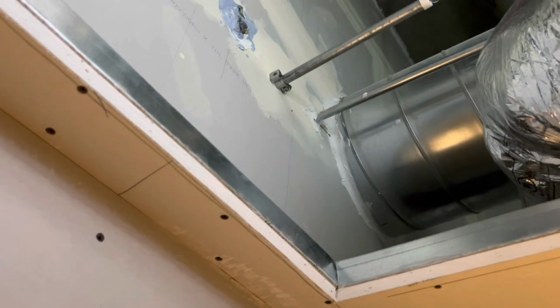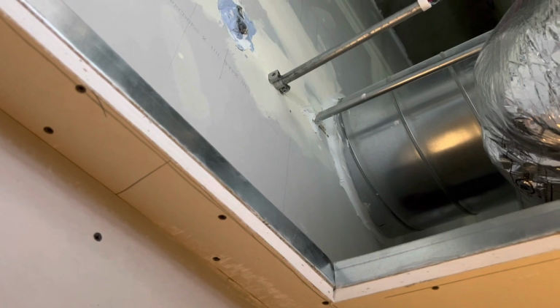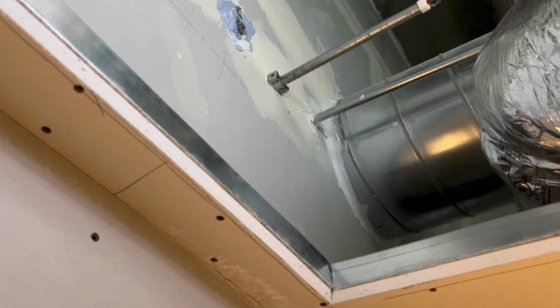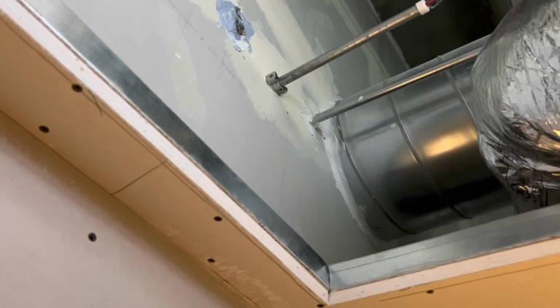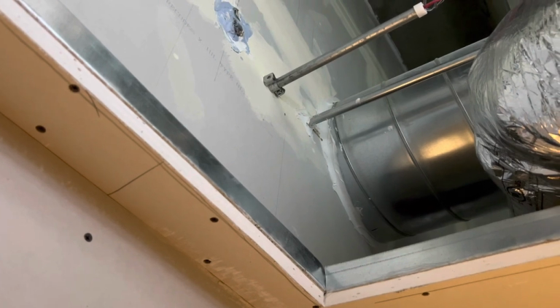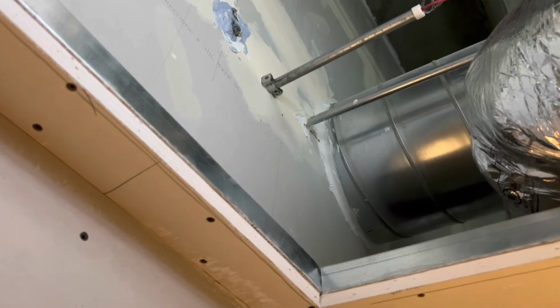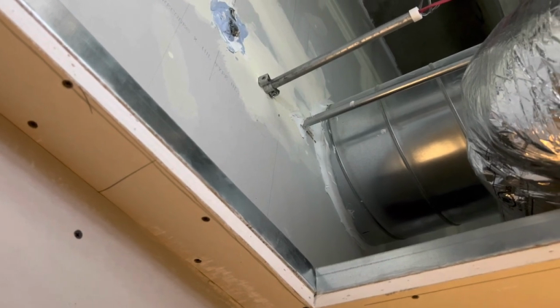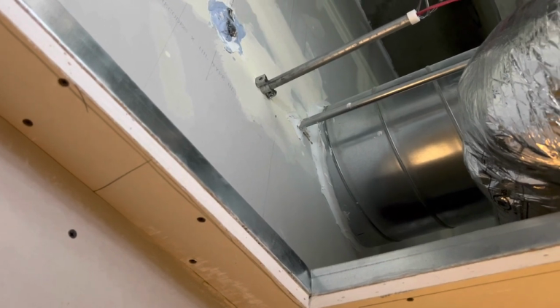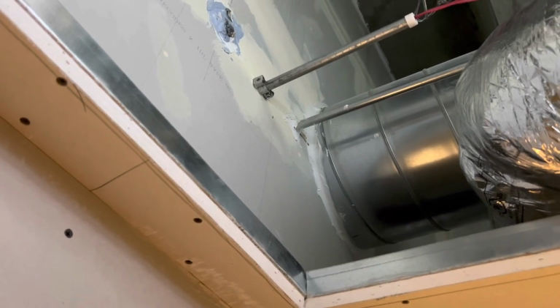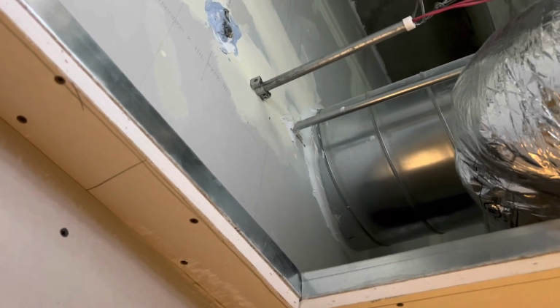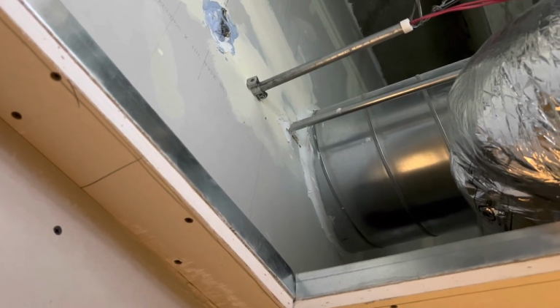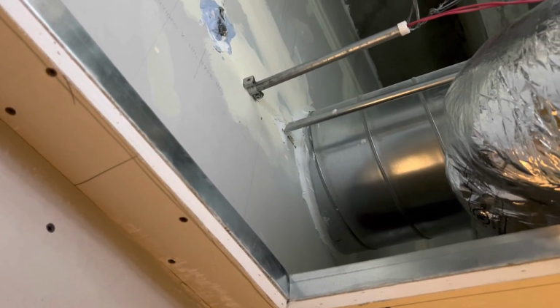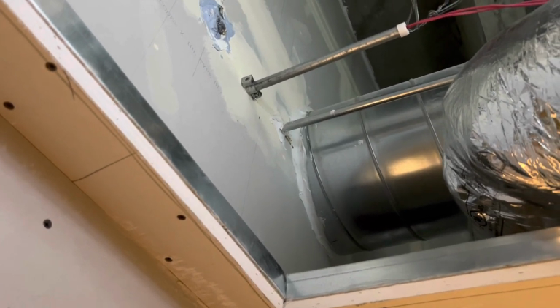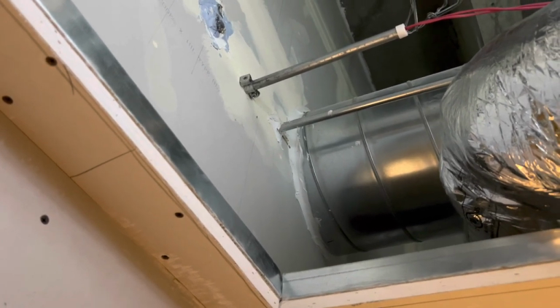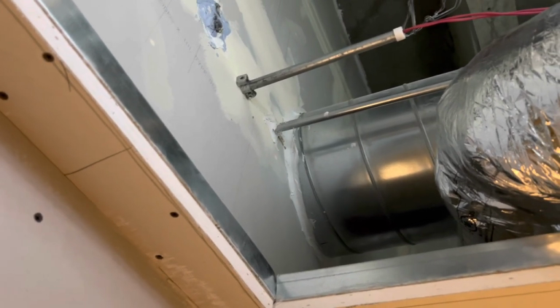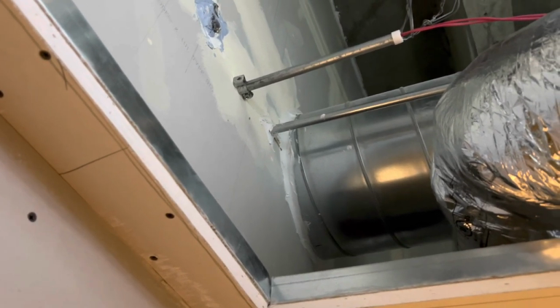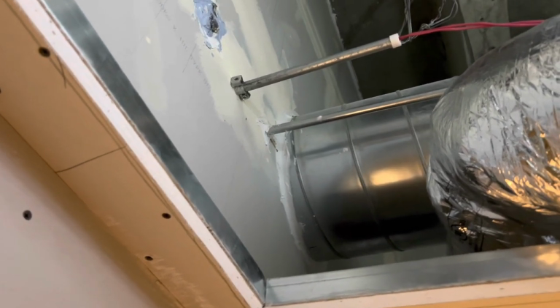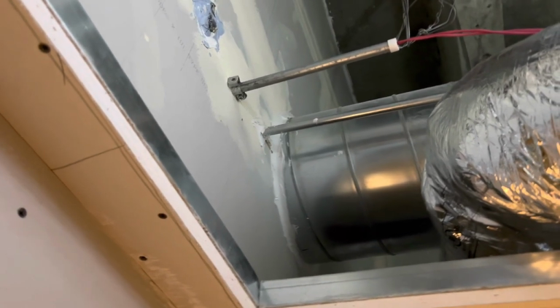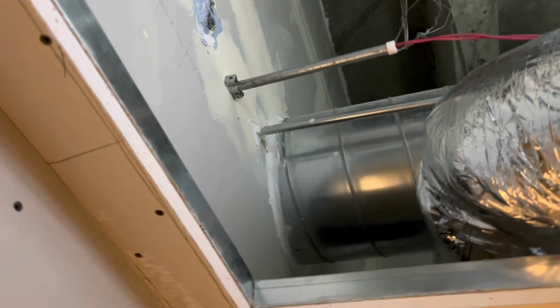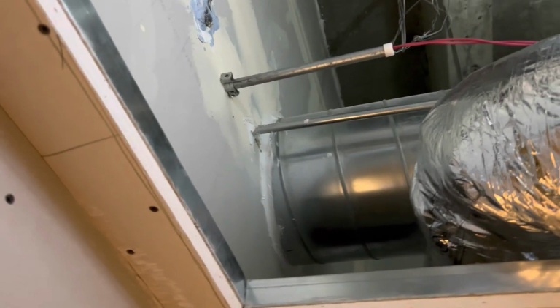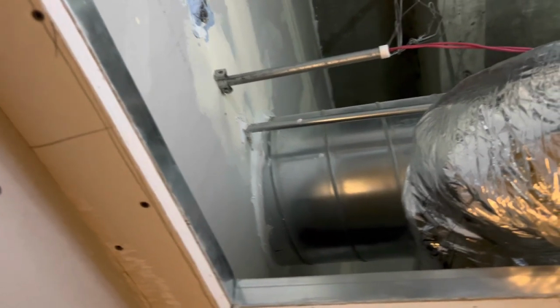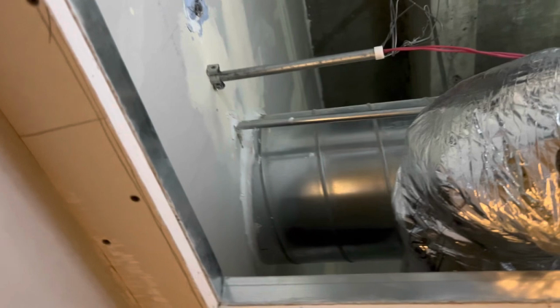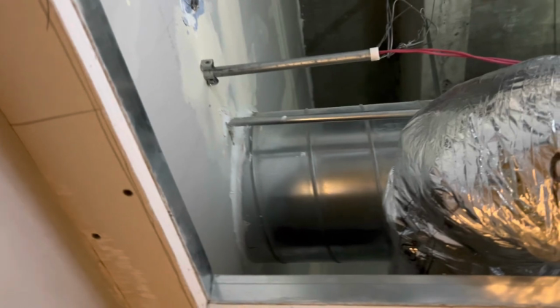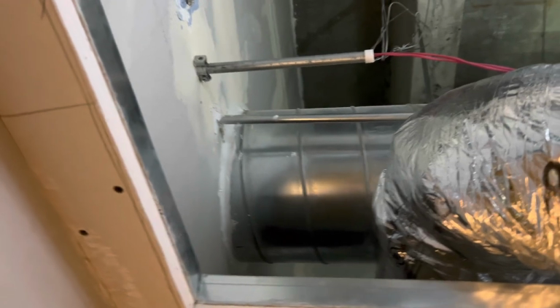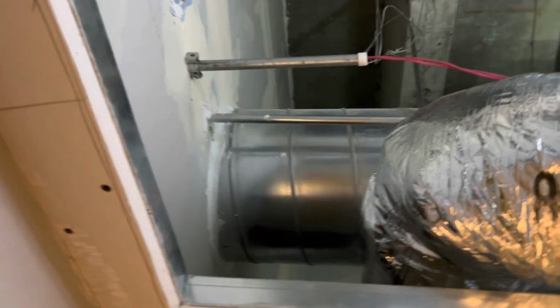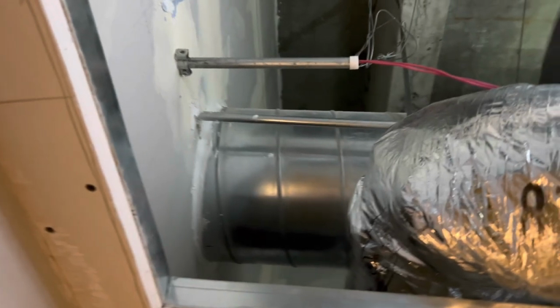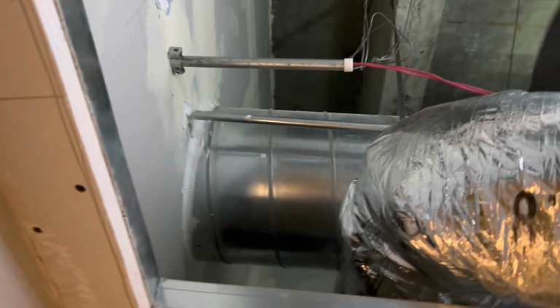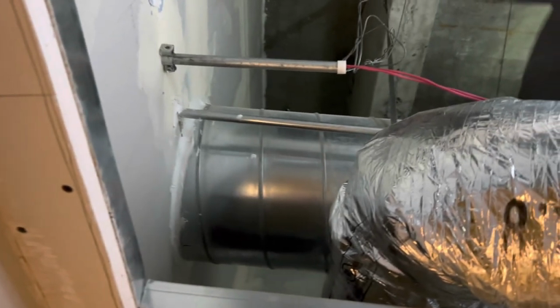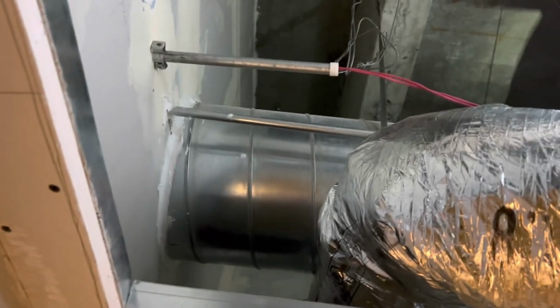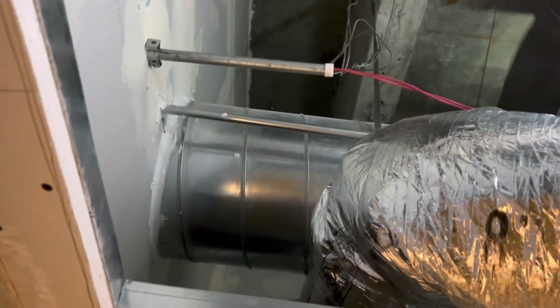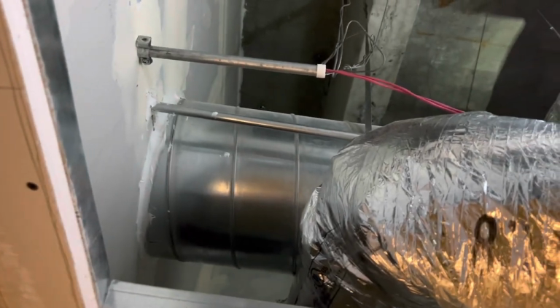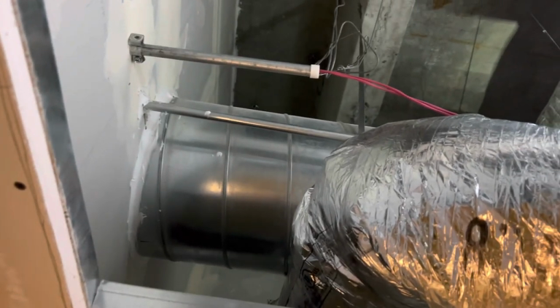Alright everybody, welcome back. Thank you so much for stopping by, I appreciate it. Today I worked on rerouting some fire alarm because some things changed, as always.